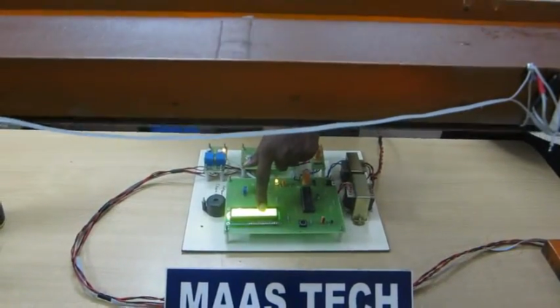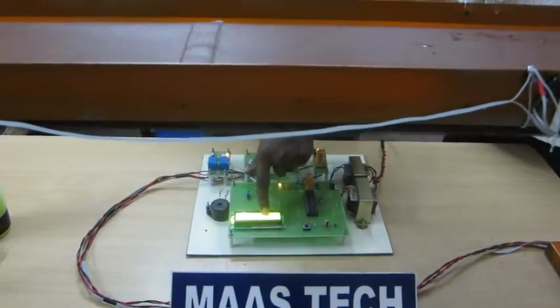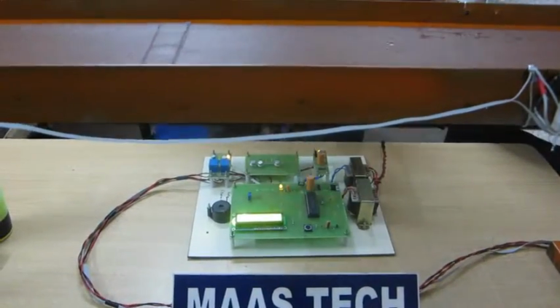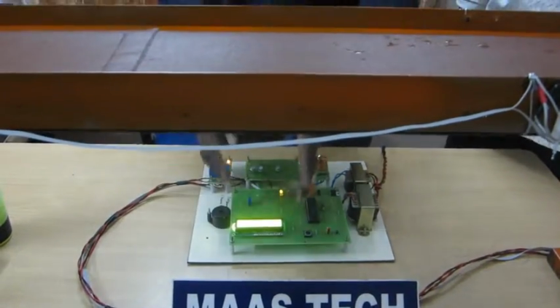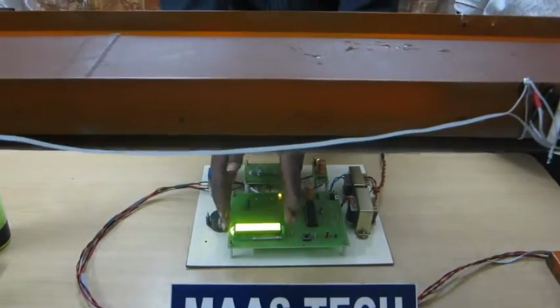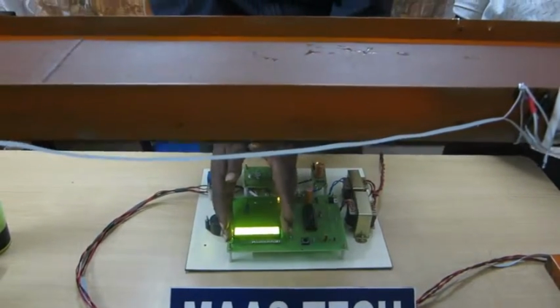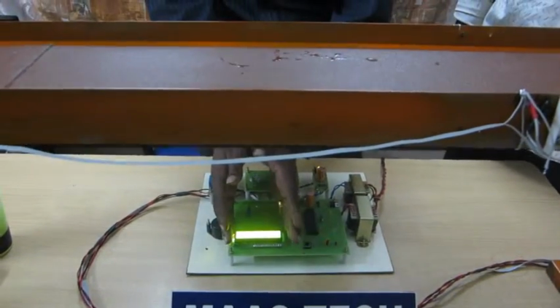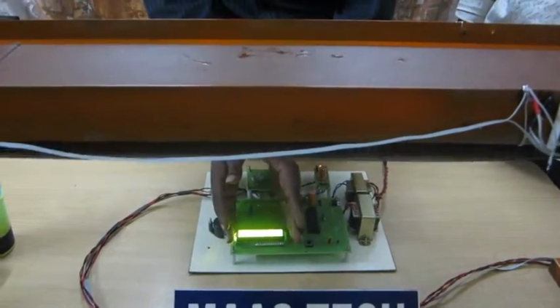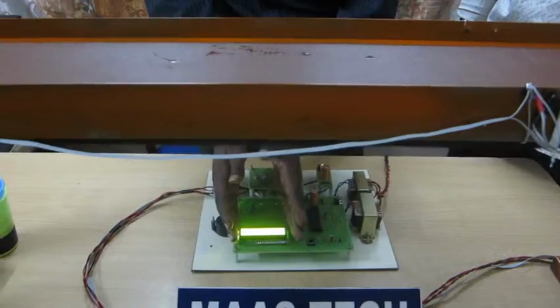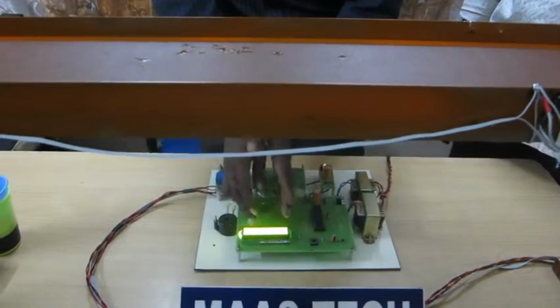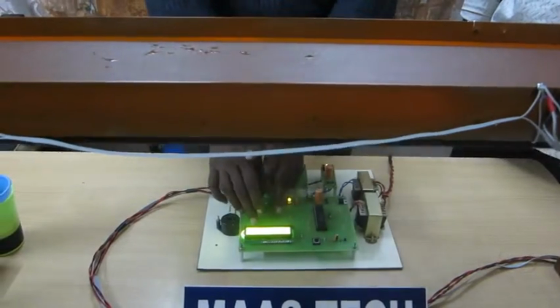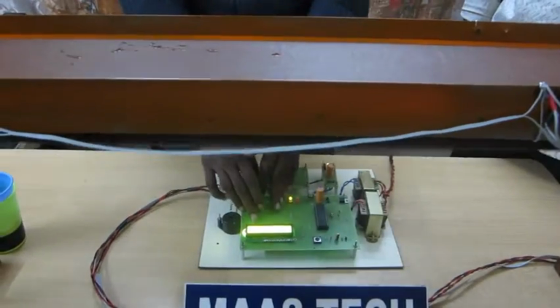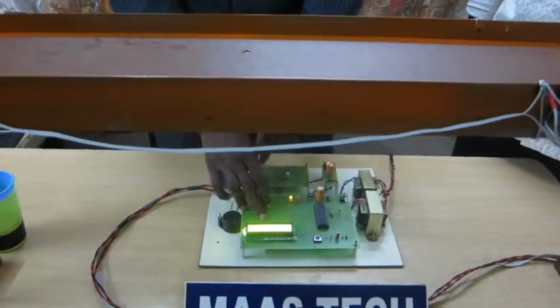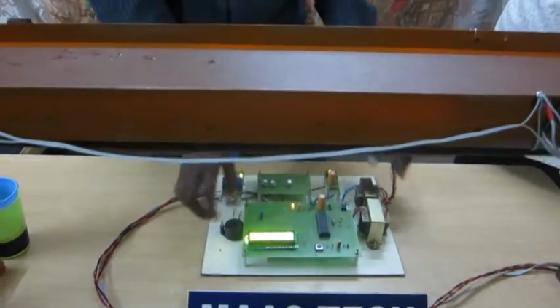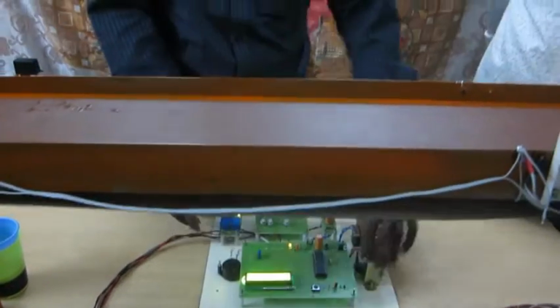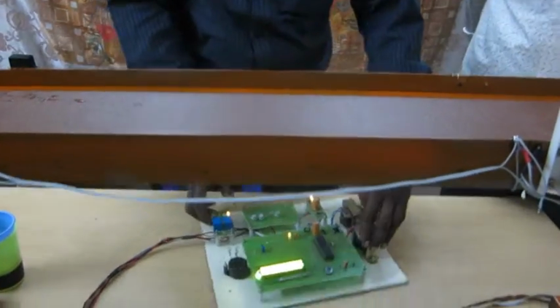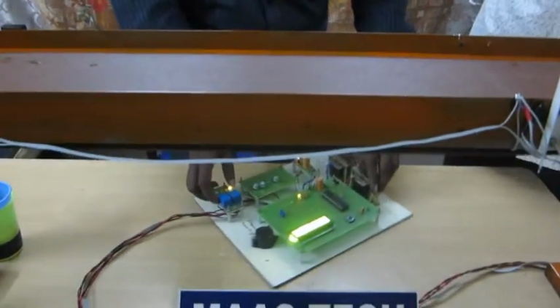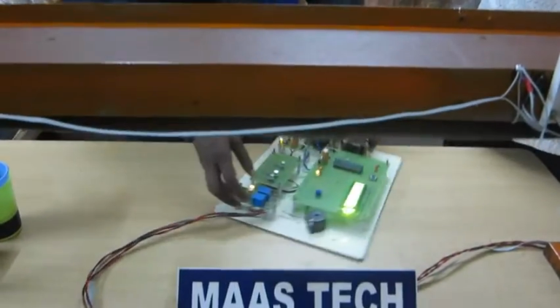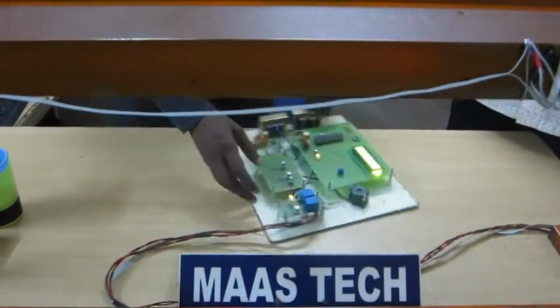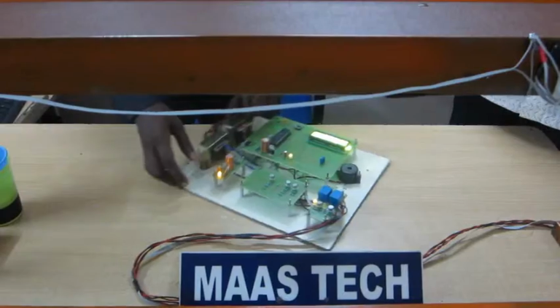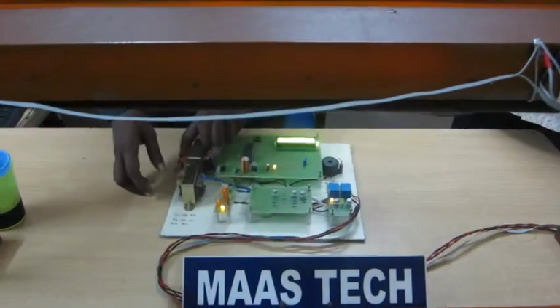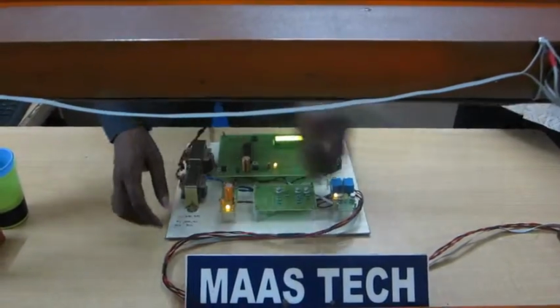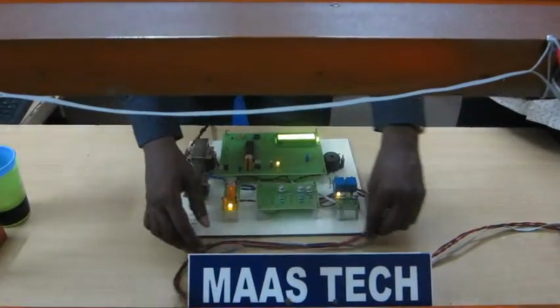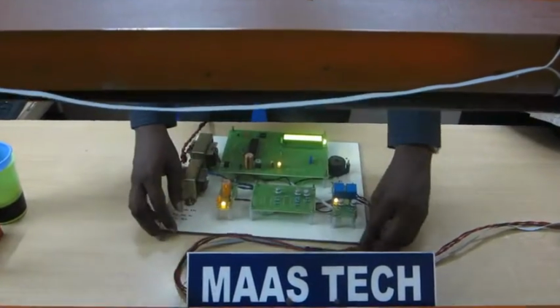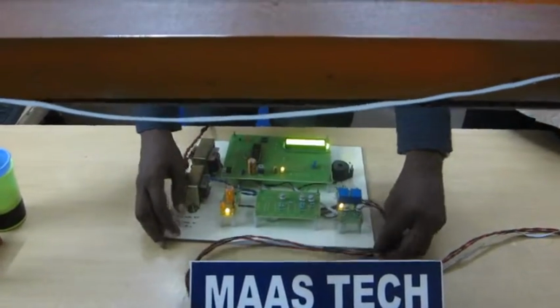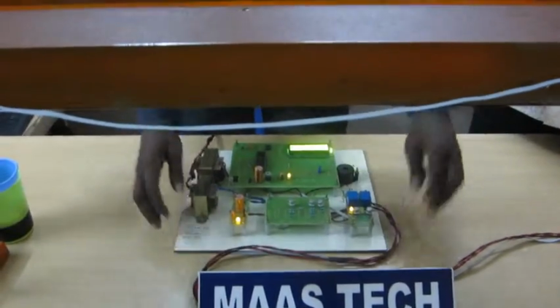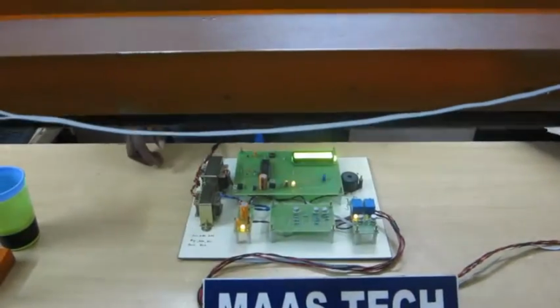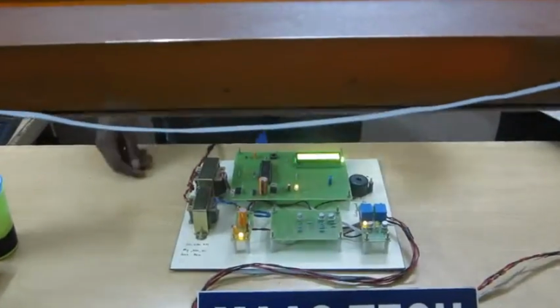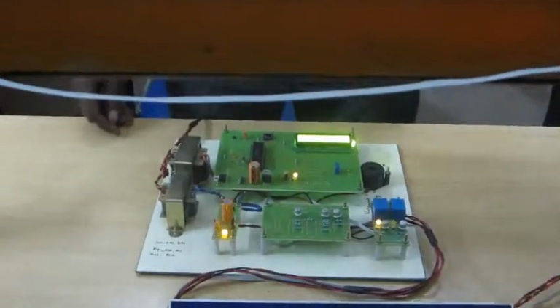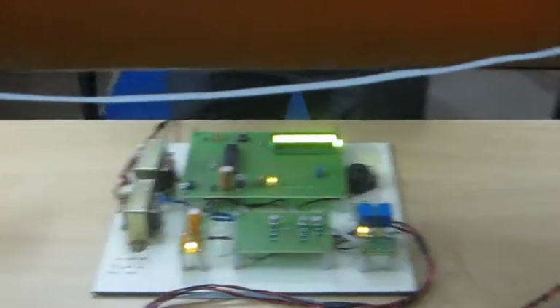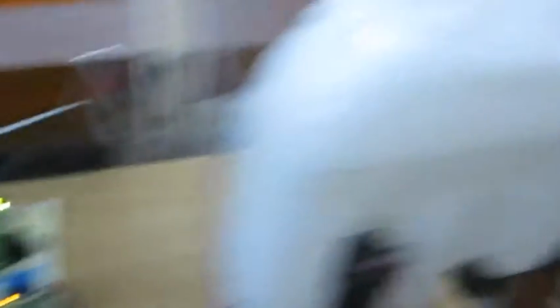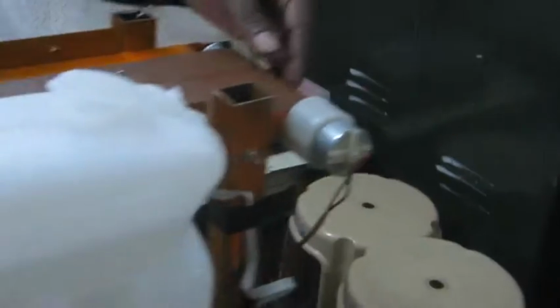This is the LCD display. We use the LCD to monitor the conveyor status. Right now, the conveyor is moving. This is the conveyor belt.